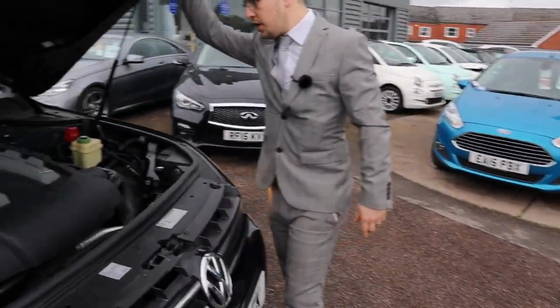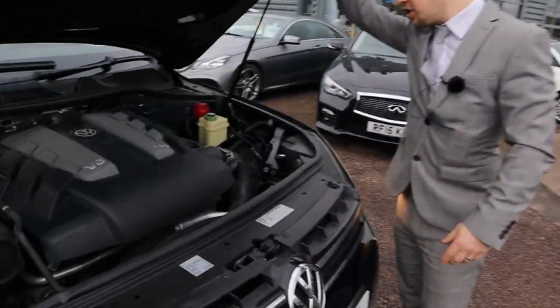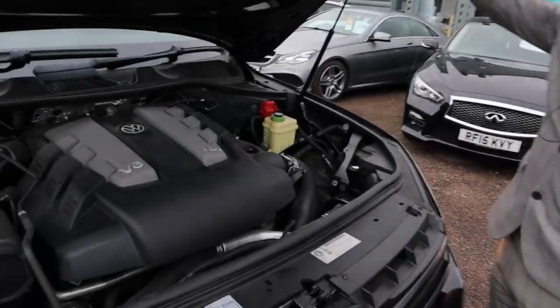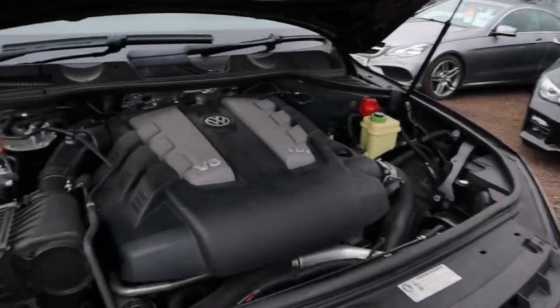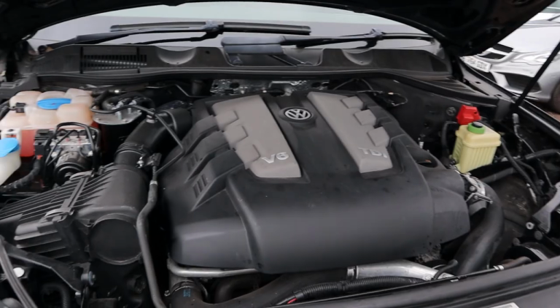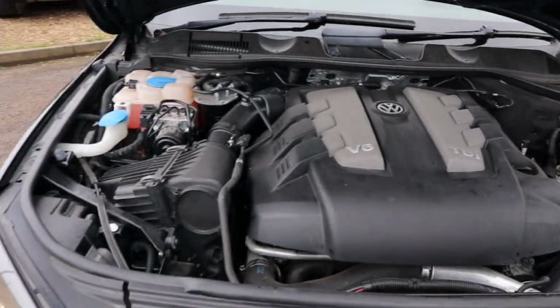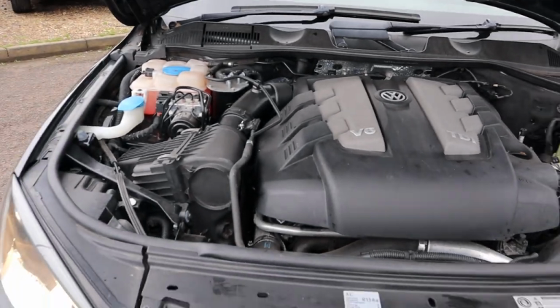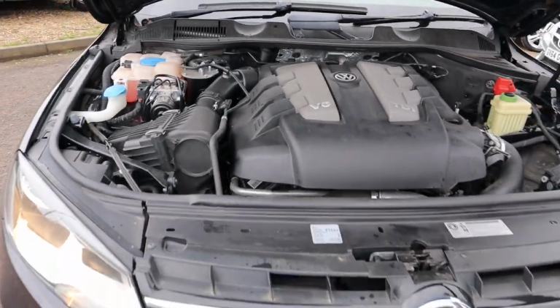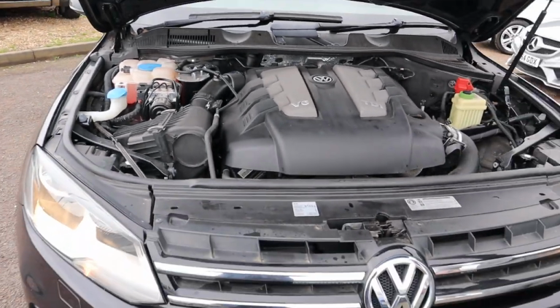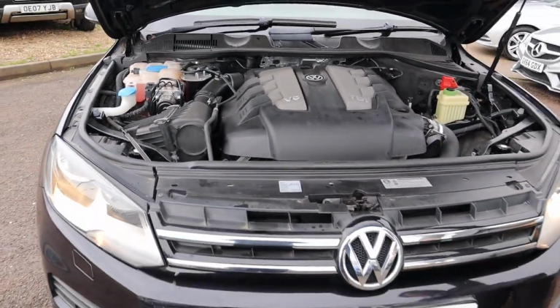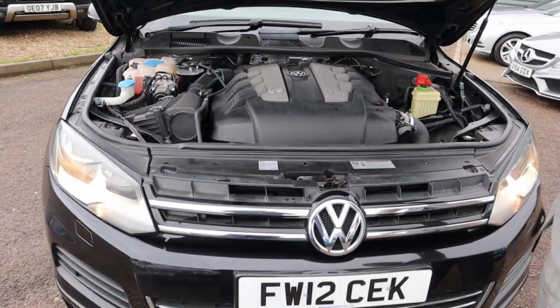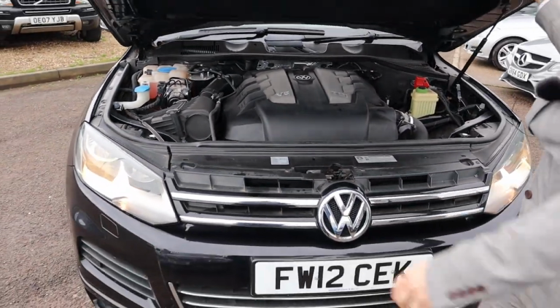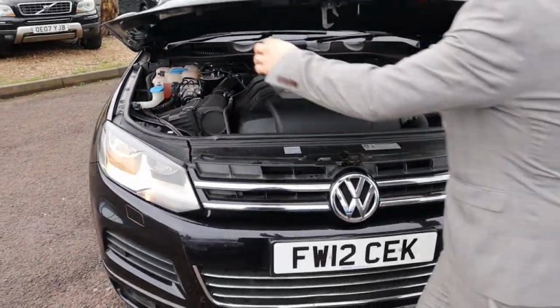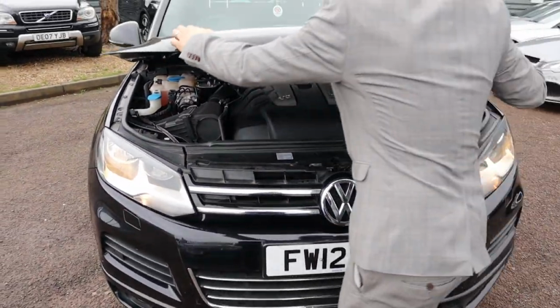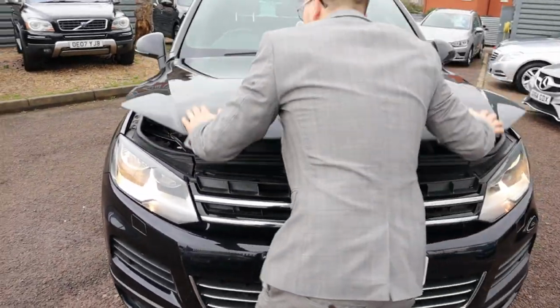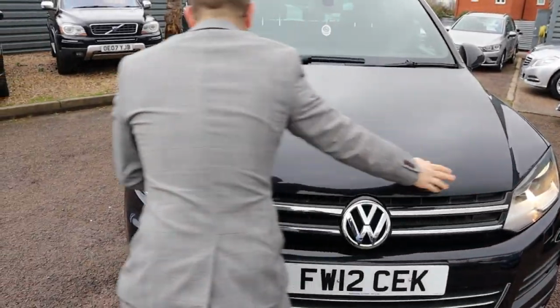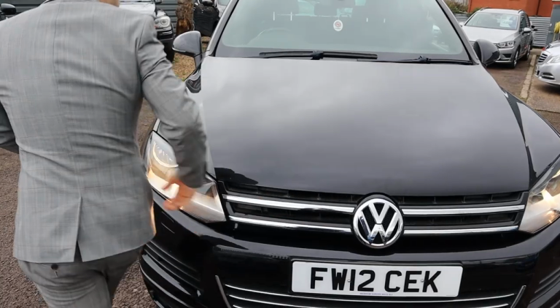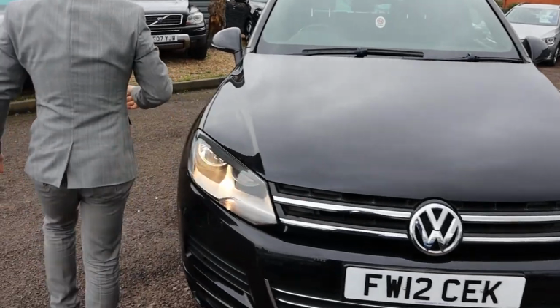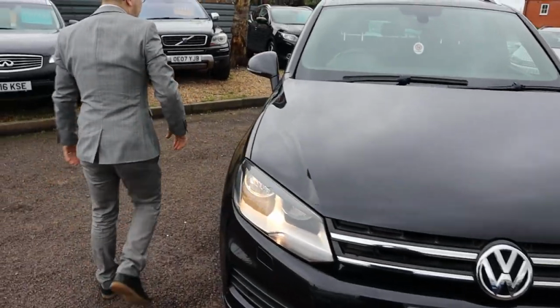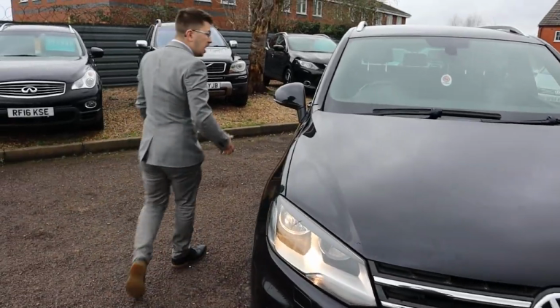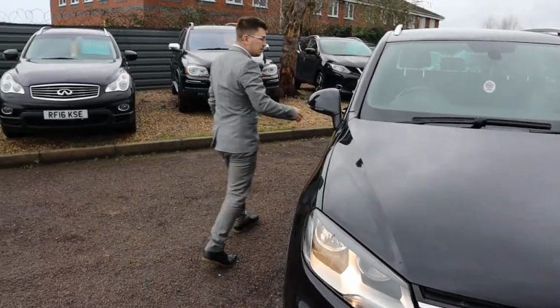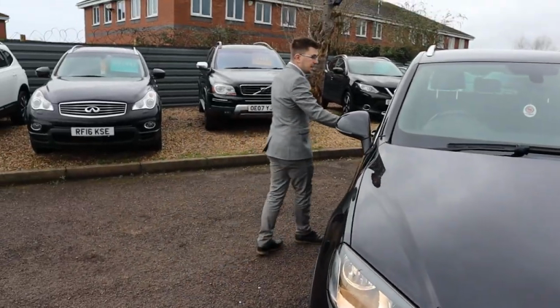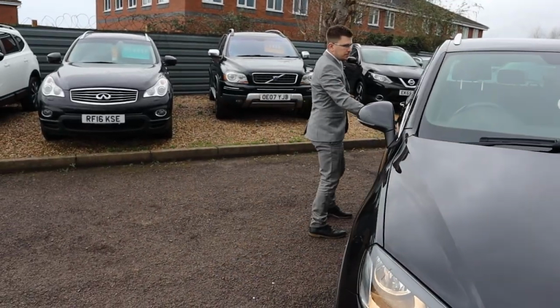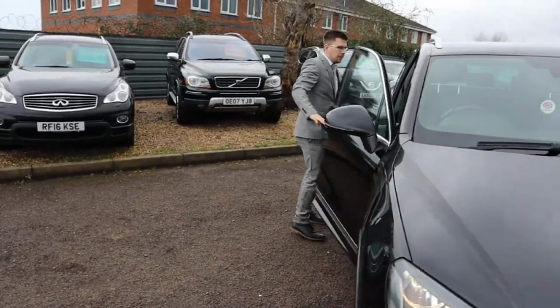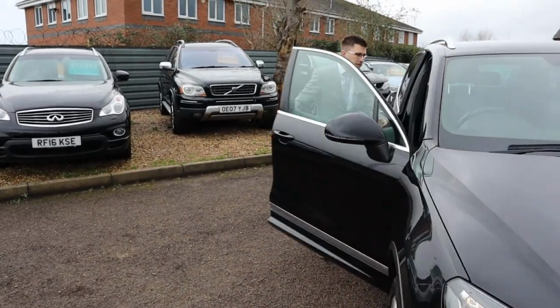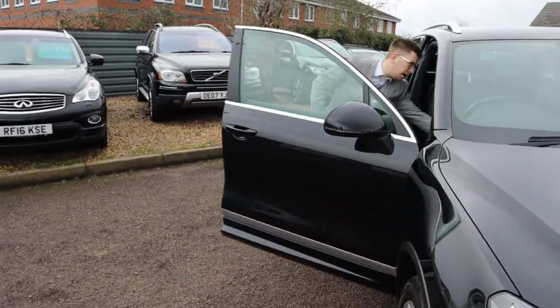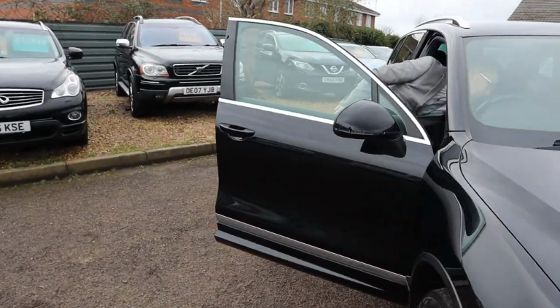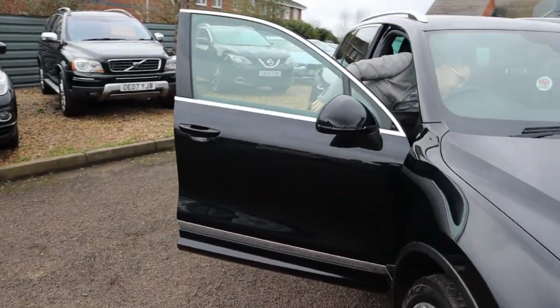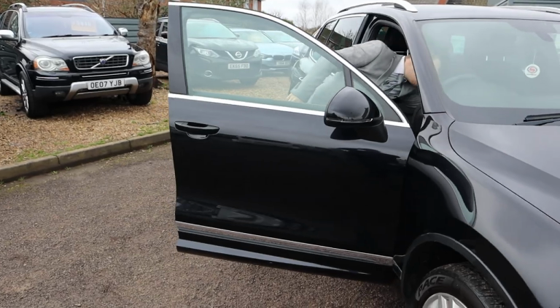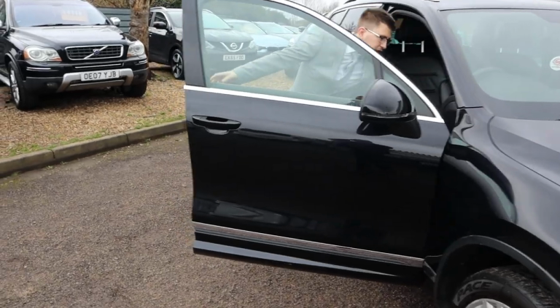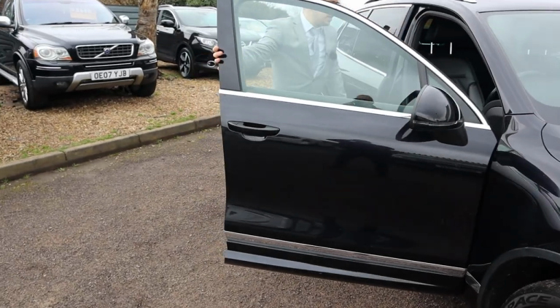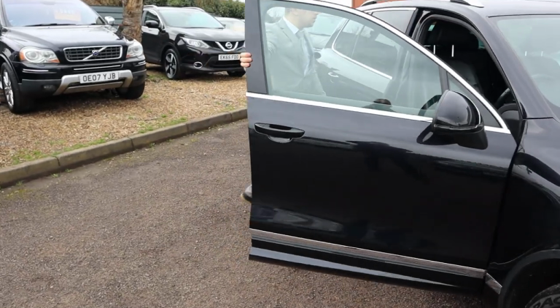Very clean engine bay. So let me tell you a little bit about us as a dealership and why you should buy the car from us and not from anywhere else.